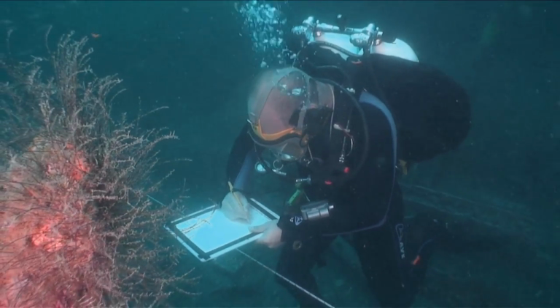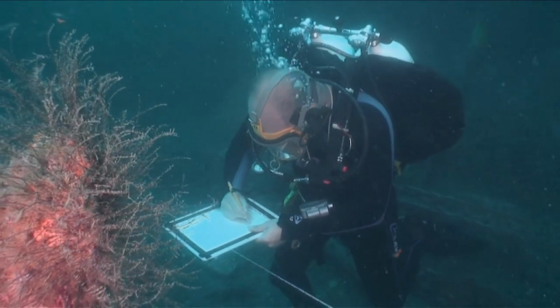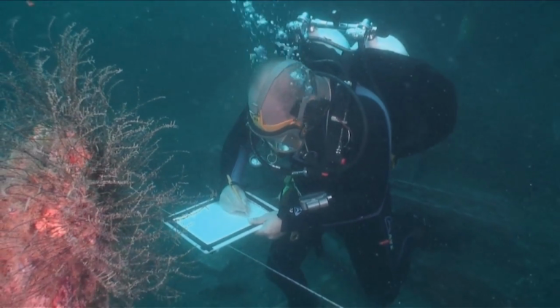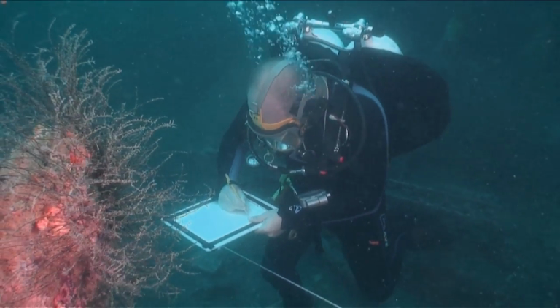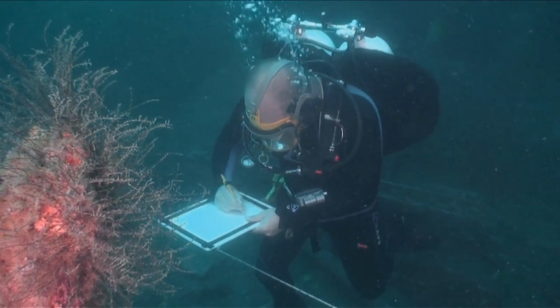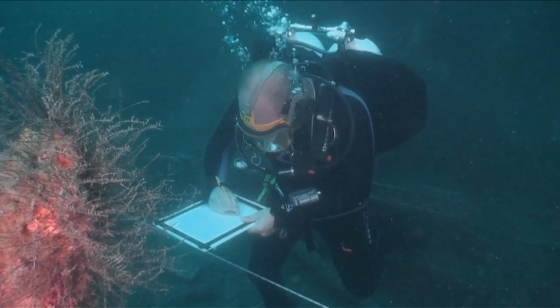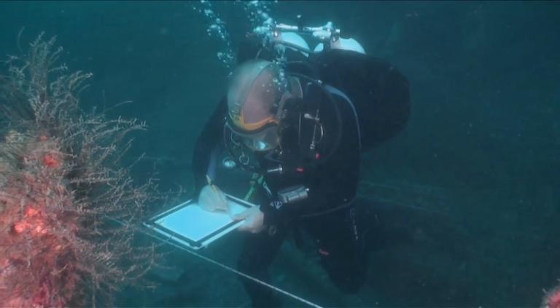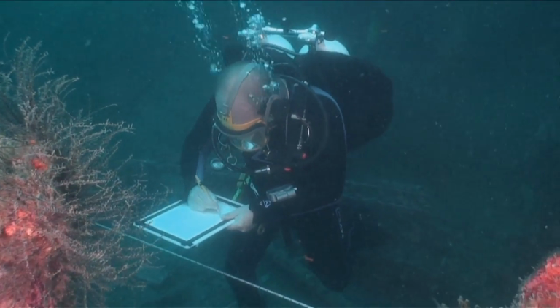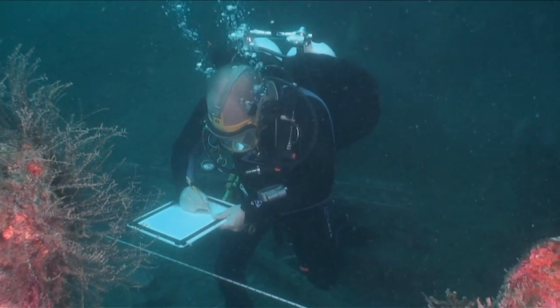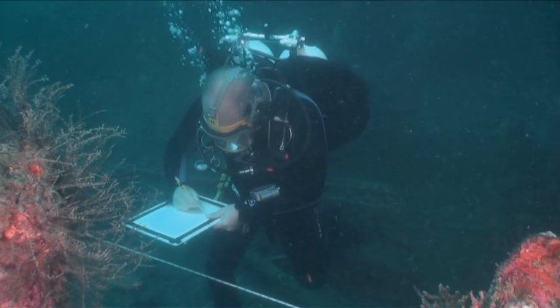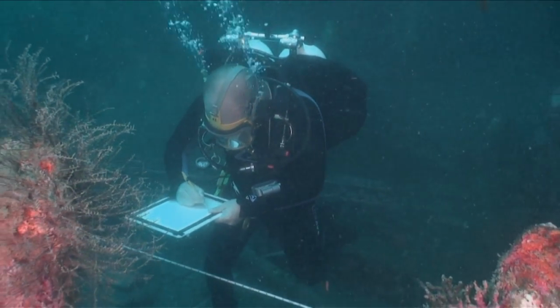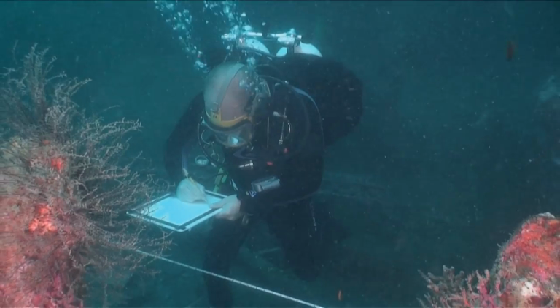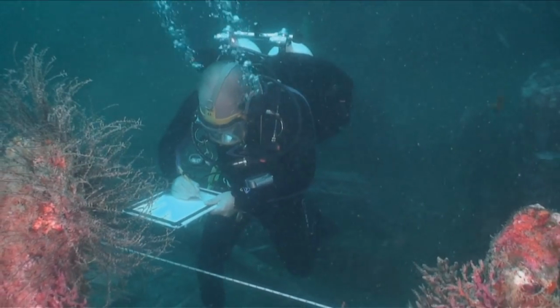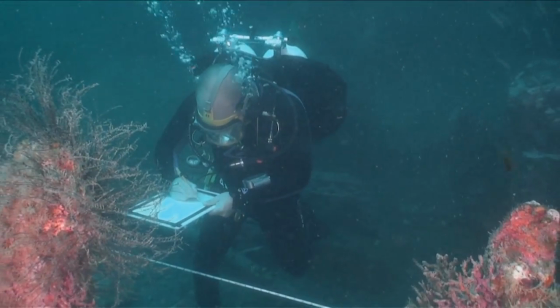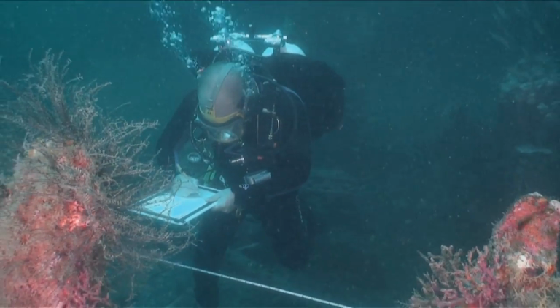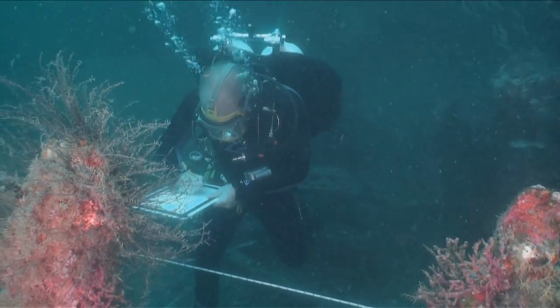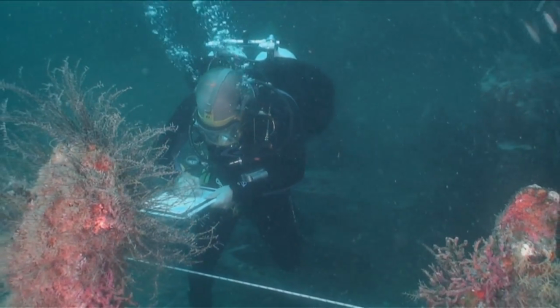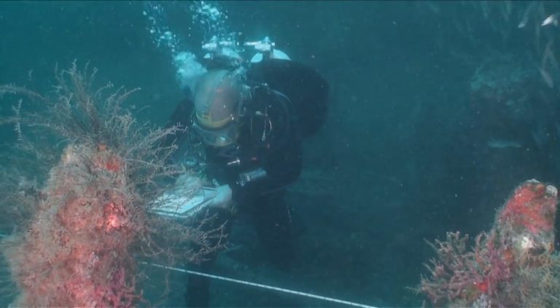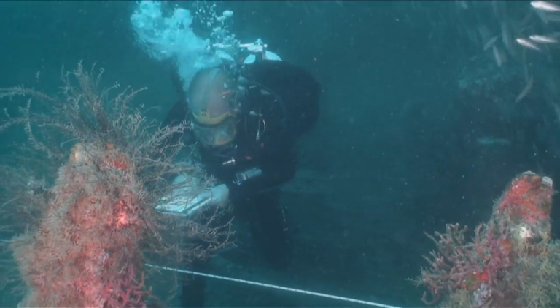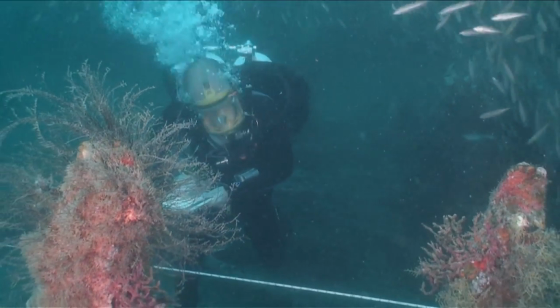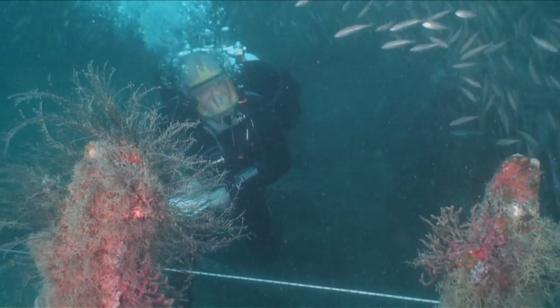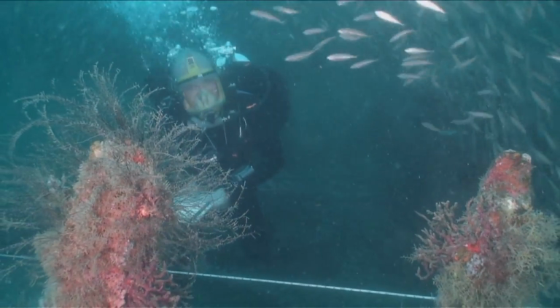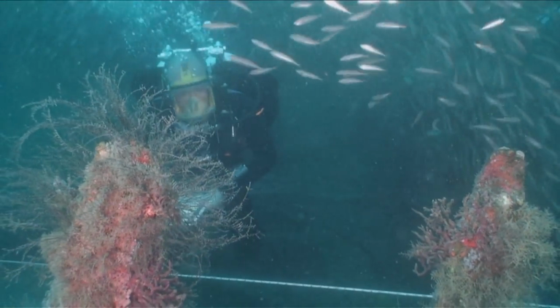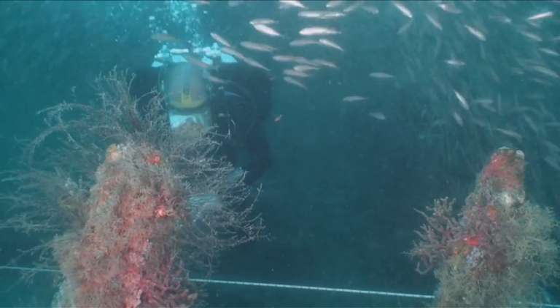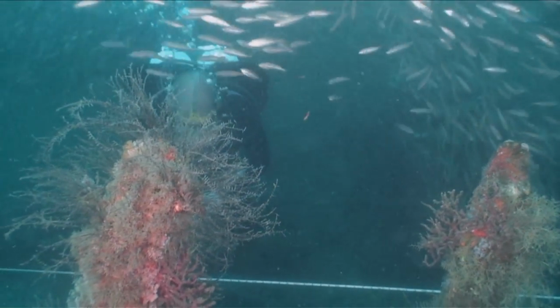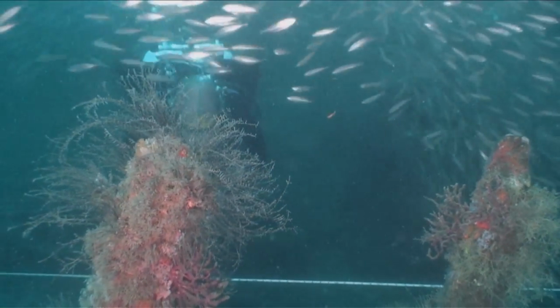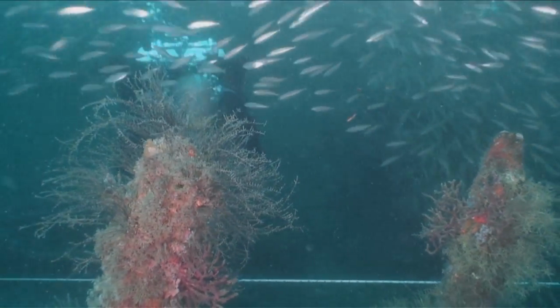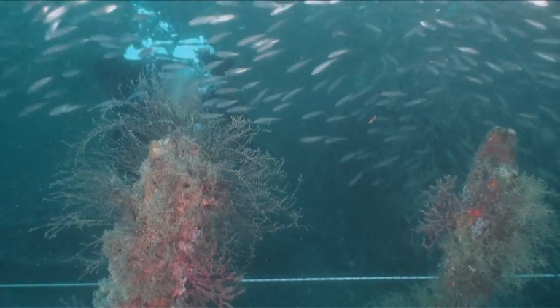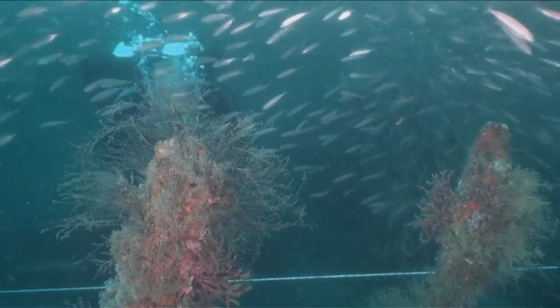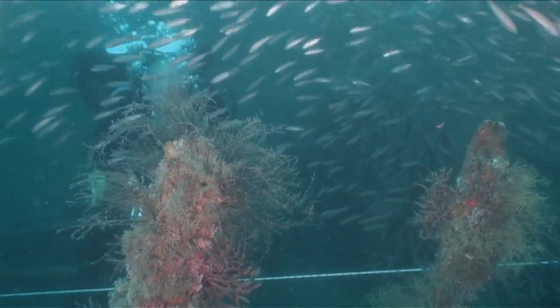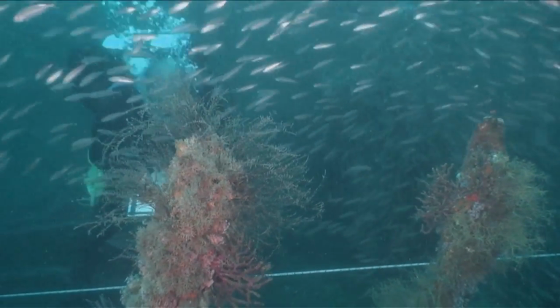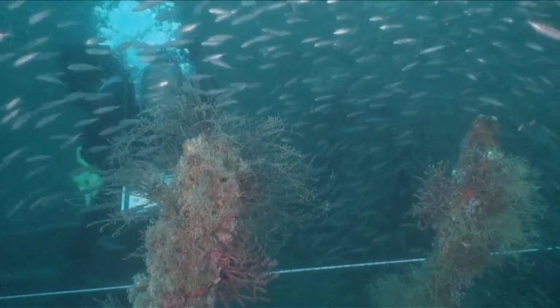These preliminary investigations performed in the Battle of the Atlantic will serve as a baseline for future monitoring and scientific research of the site as both an important cultural and economic resource.